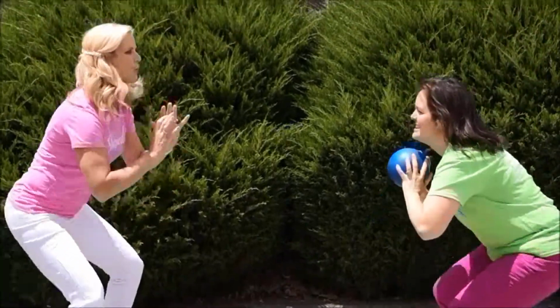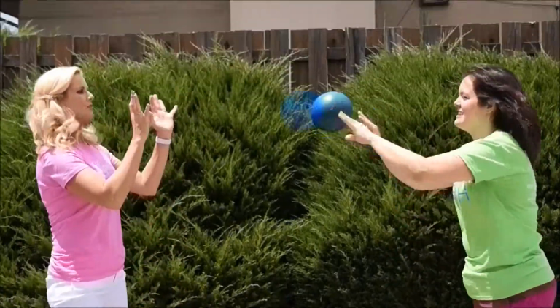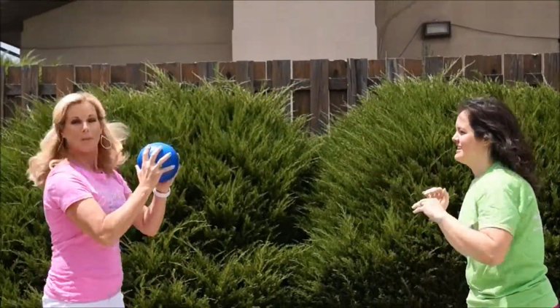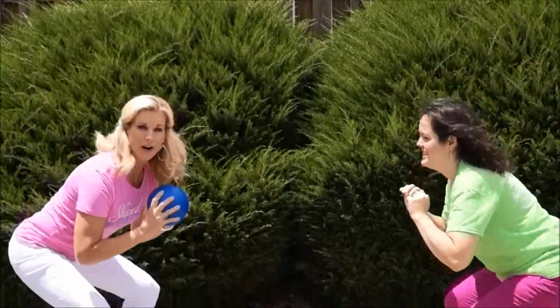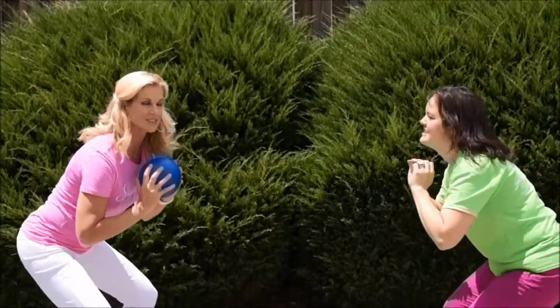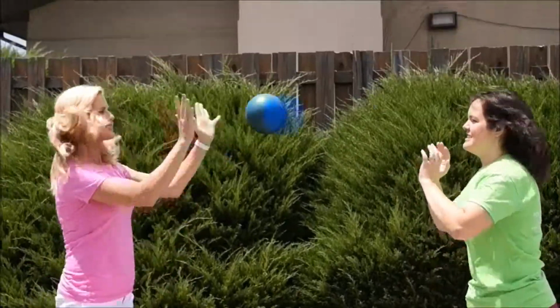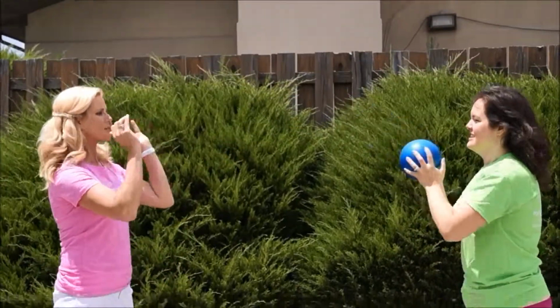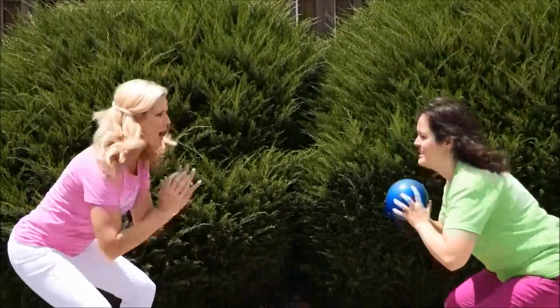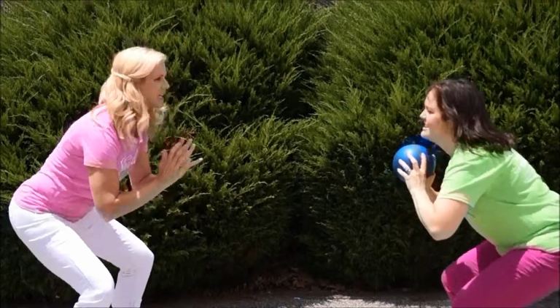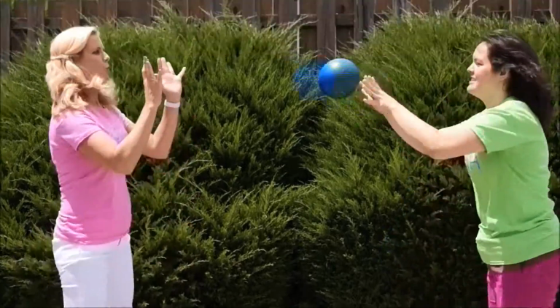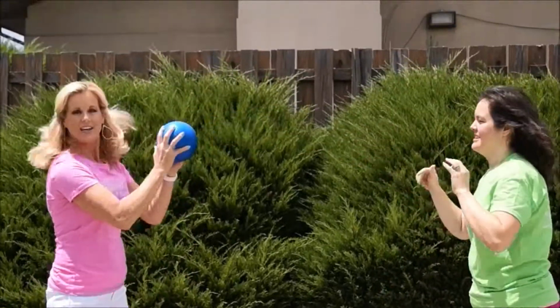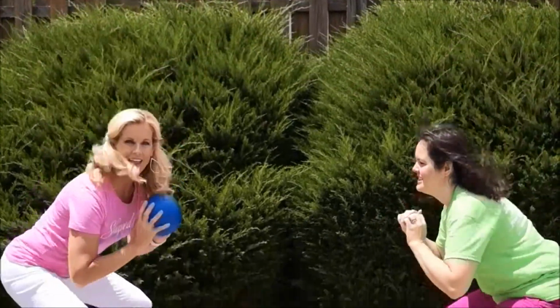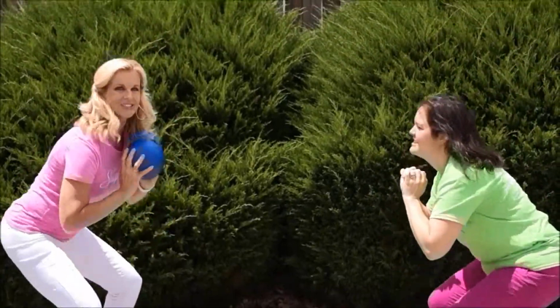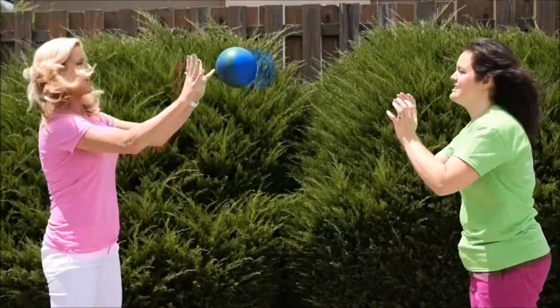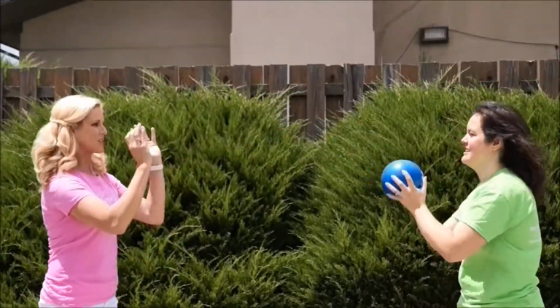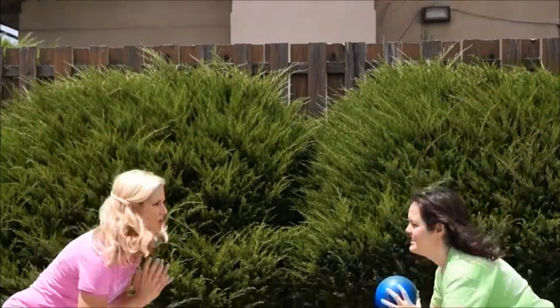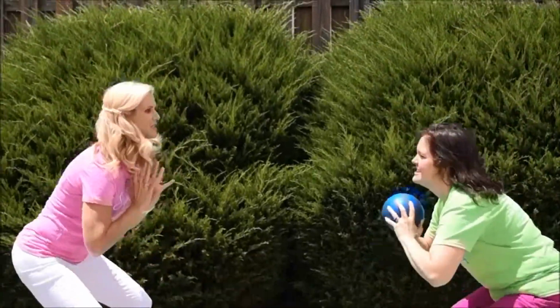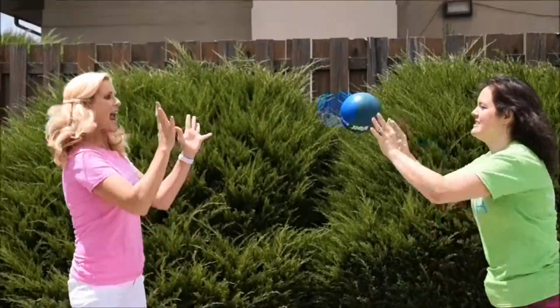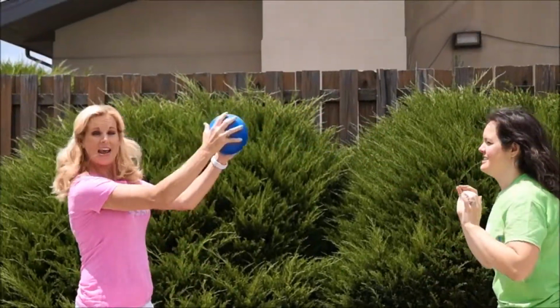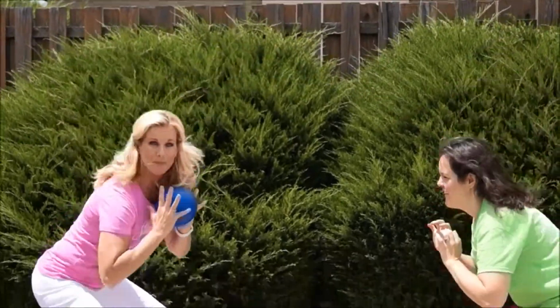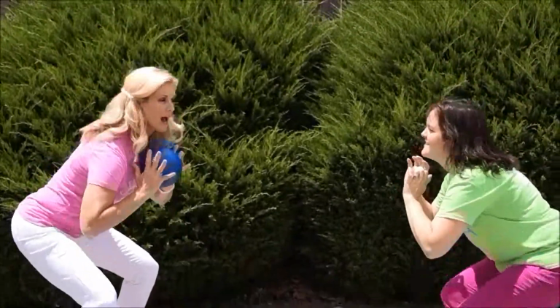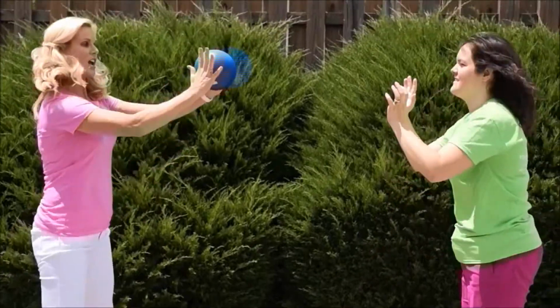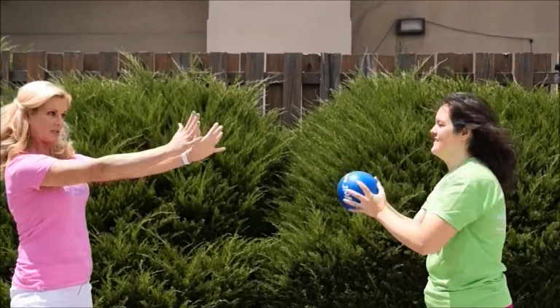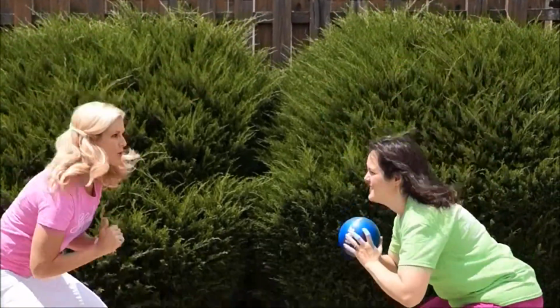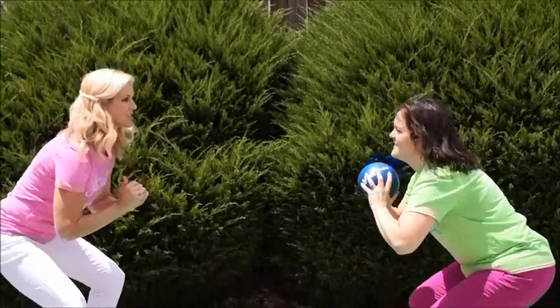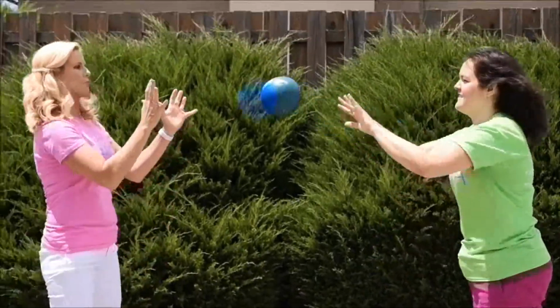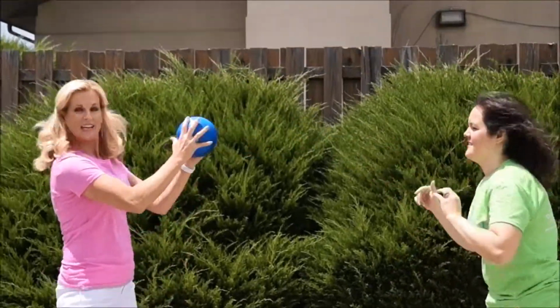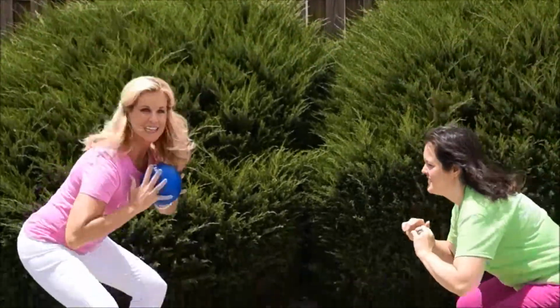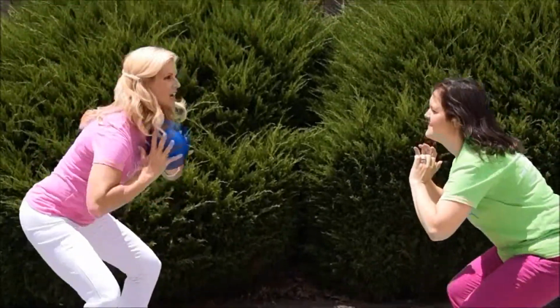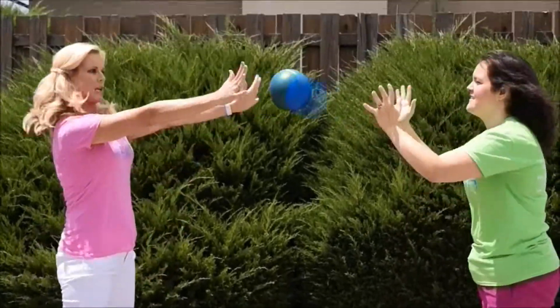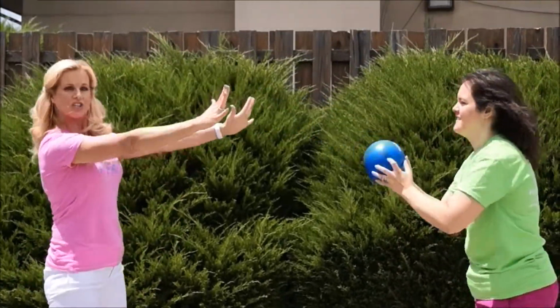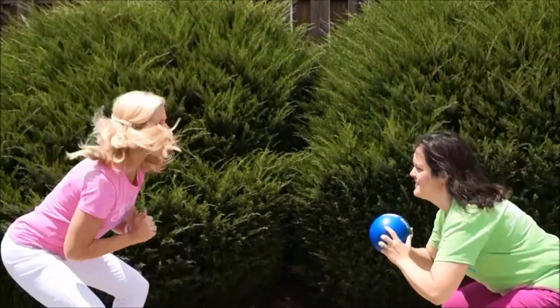Working from our powerhouse, the center of our body, working our legs, our hips and our glutes, and that upper body — chest and shoulders. Really extending the arms, launching the ball.